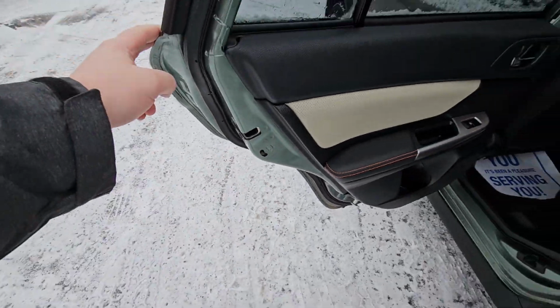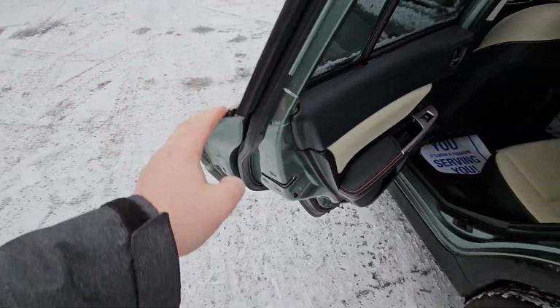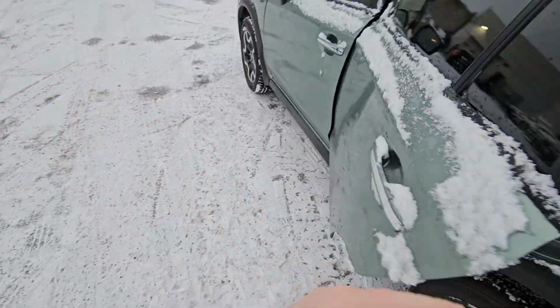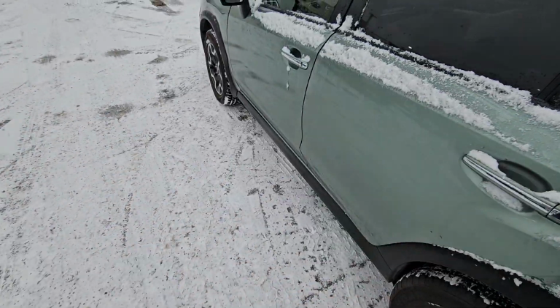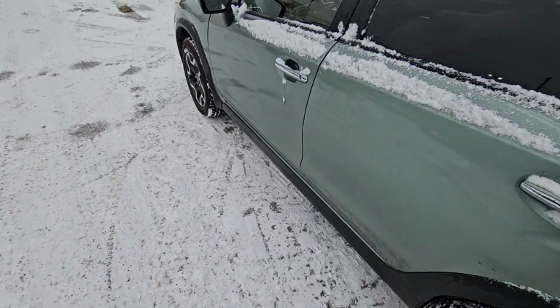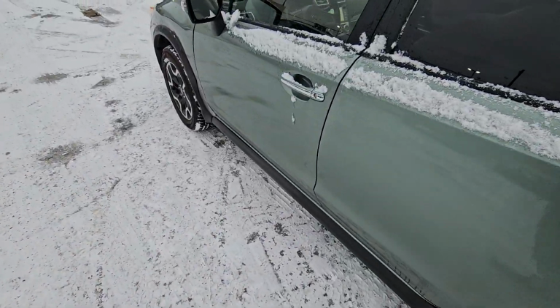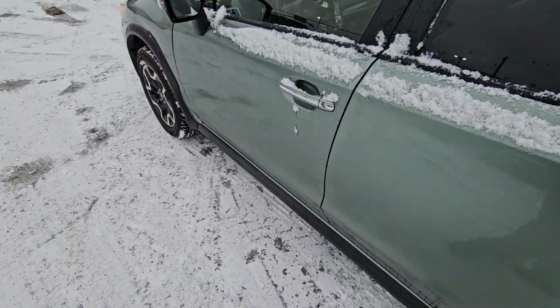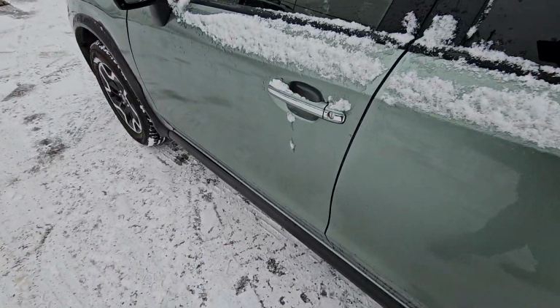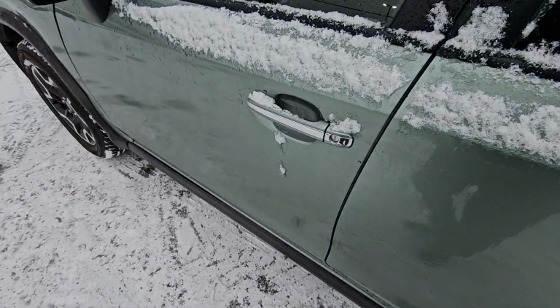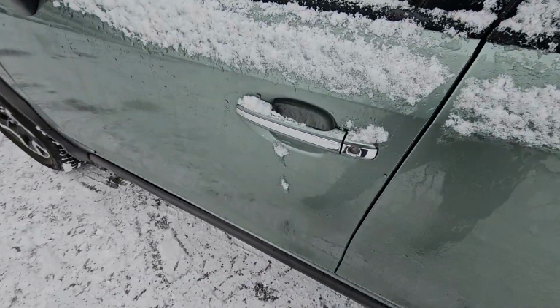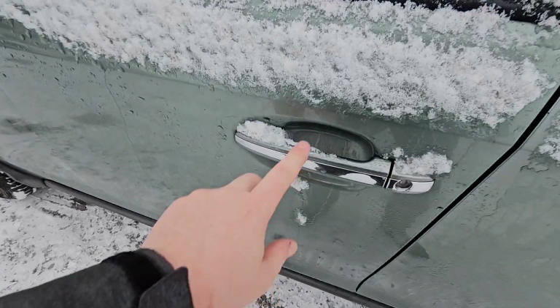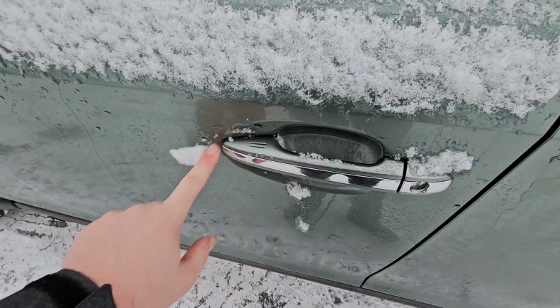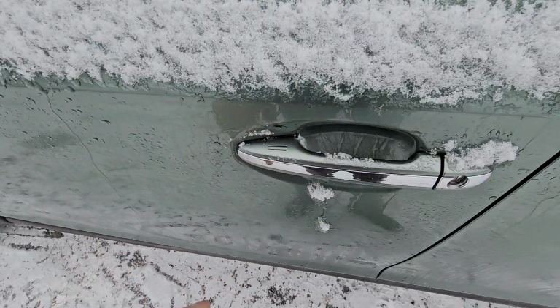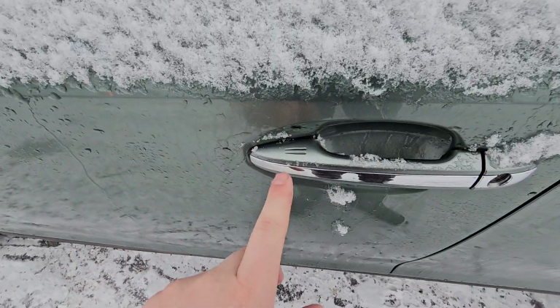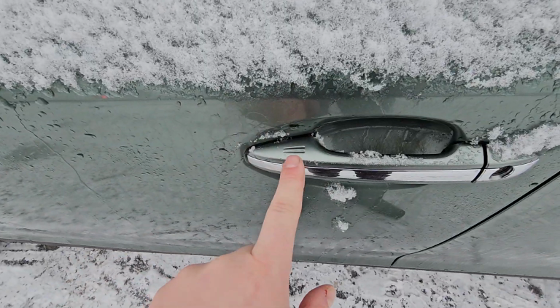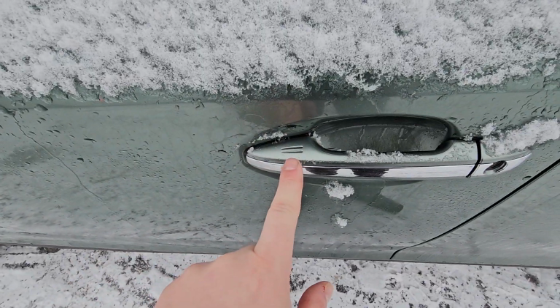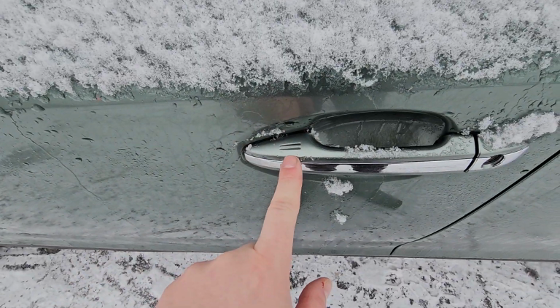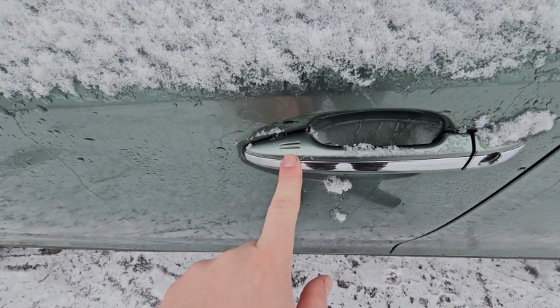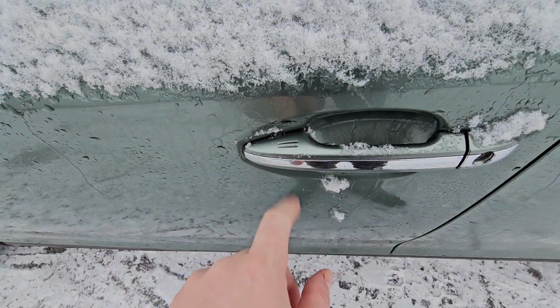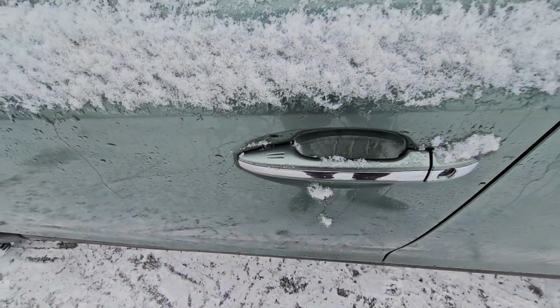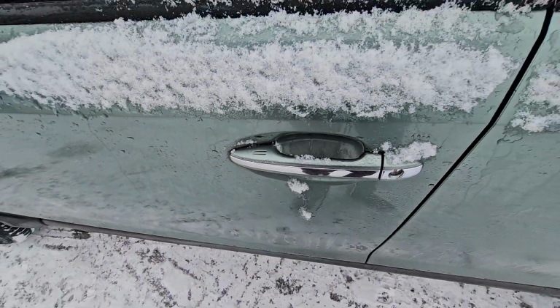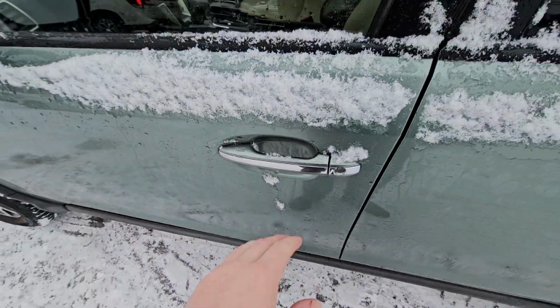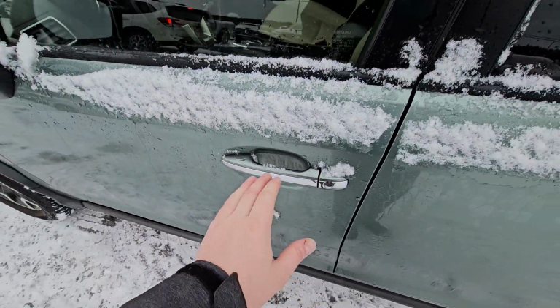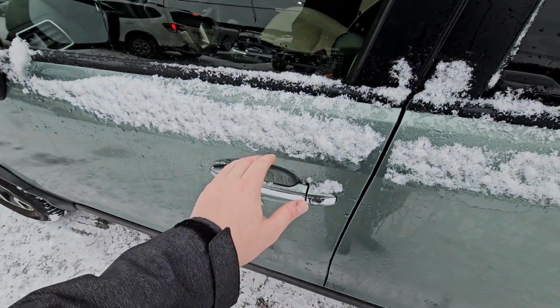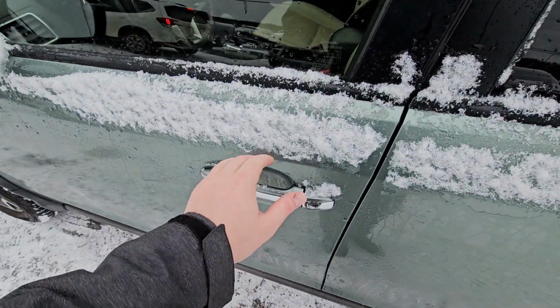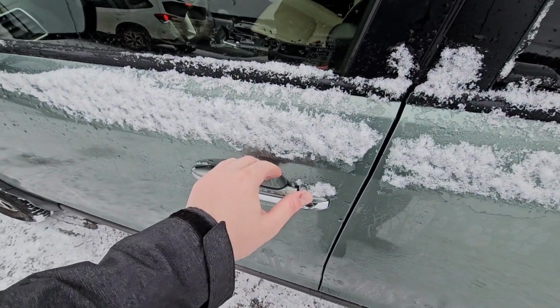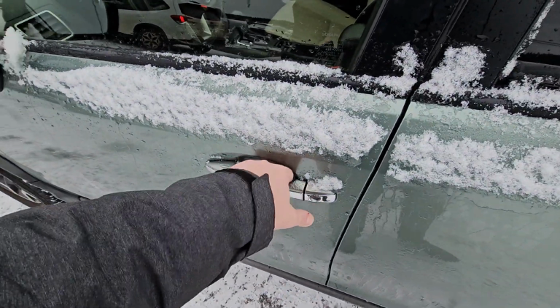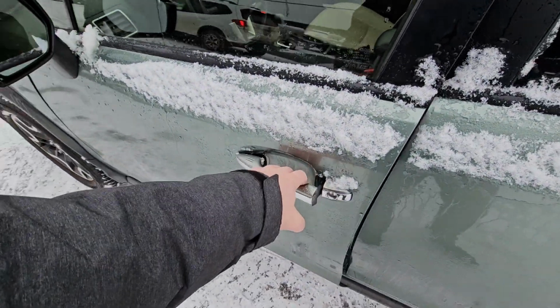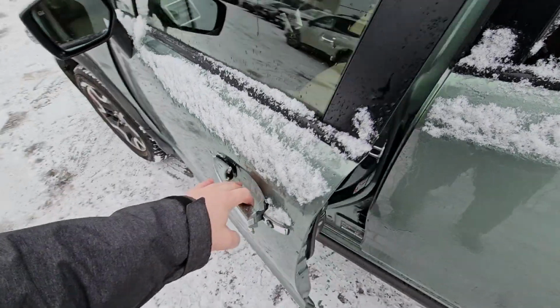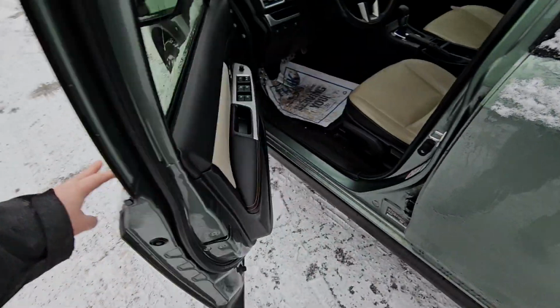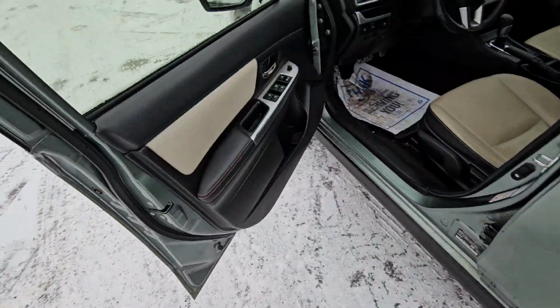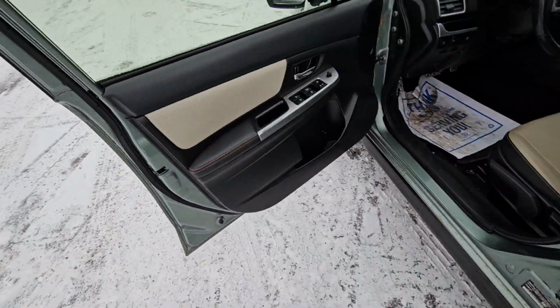It is a proximity key, so you never need to take the key out of your pocket. When the vehicle is not running, you can lock it just by touching those lines on the handle. To unlock it, simply have the key on your person, put your hand in the handle, and it unlocks.